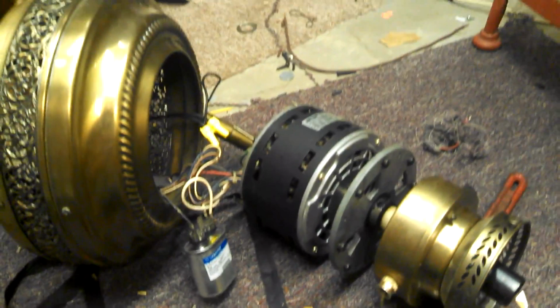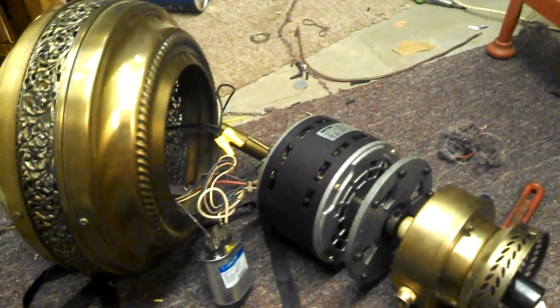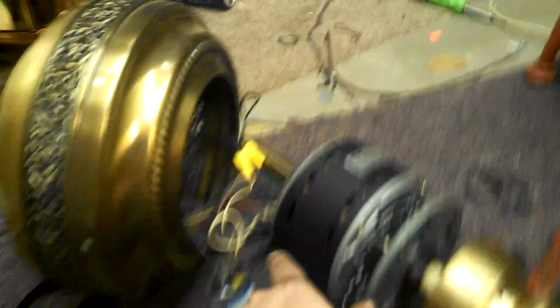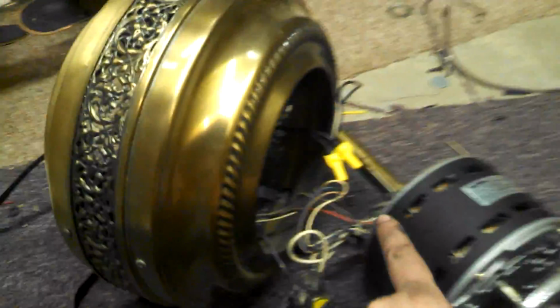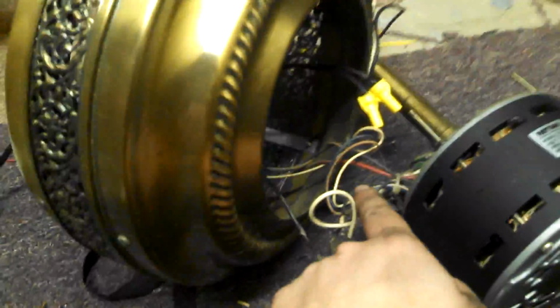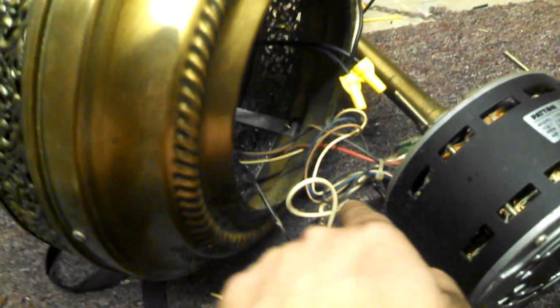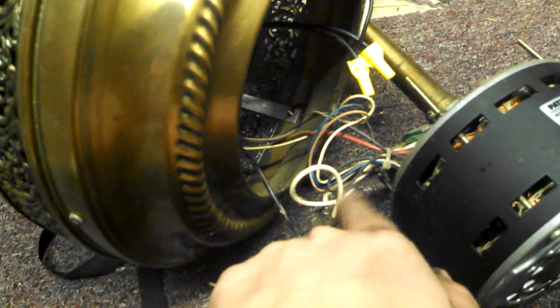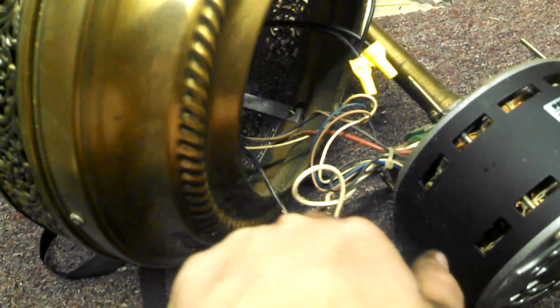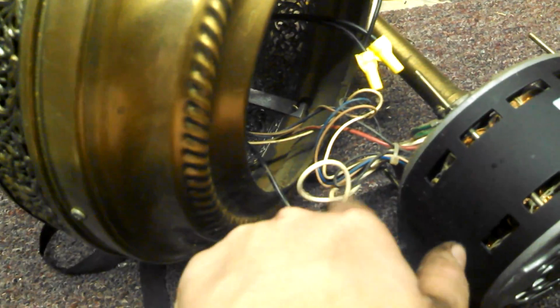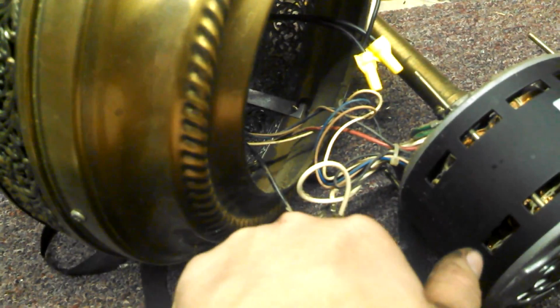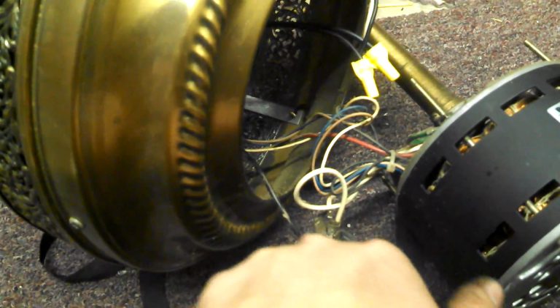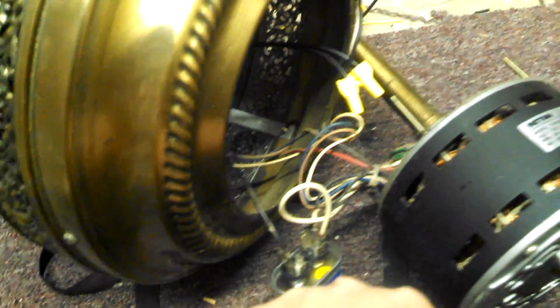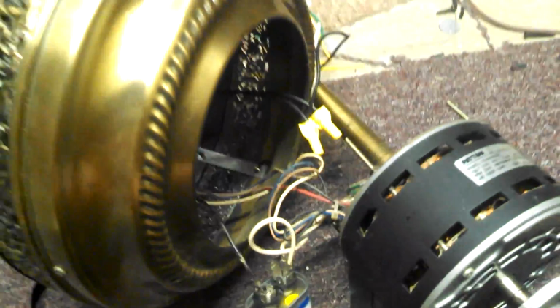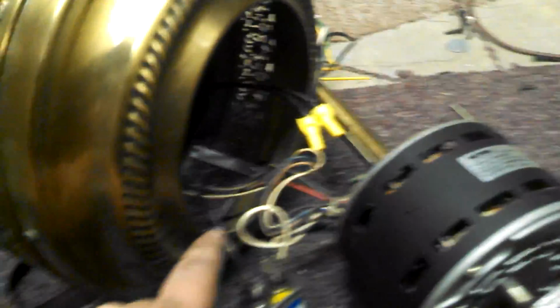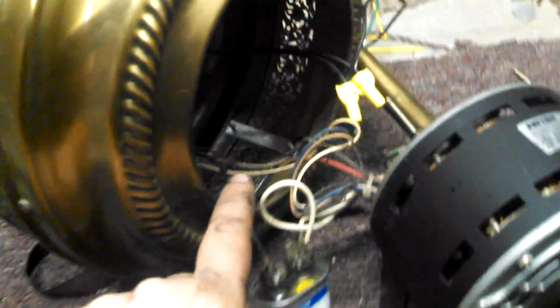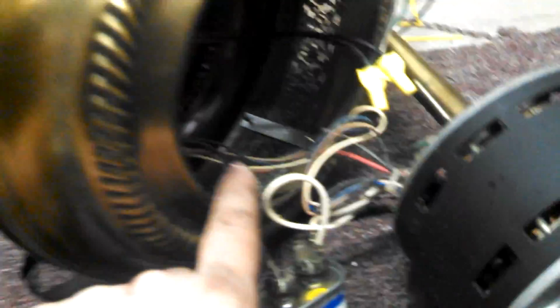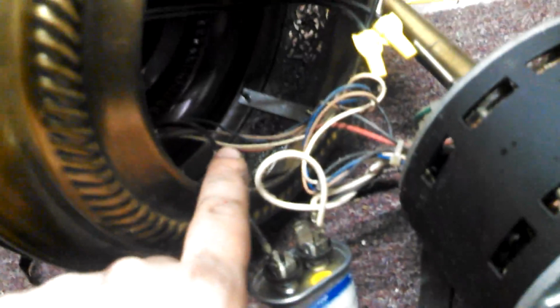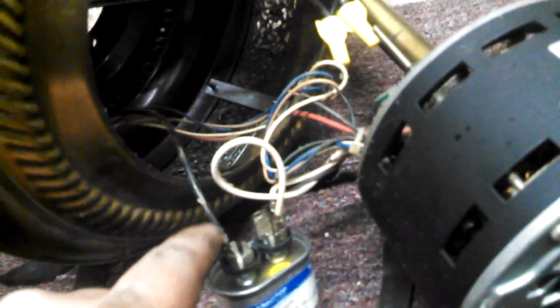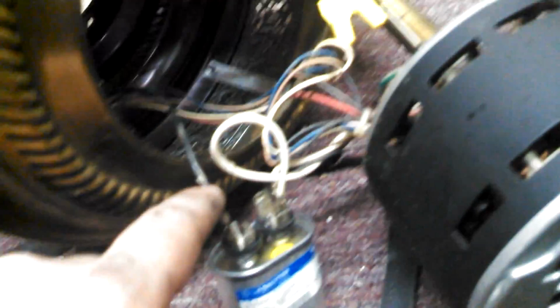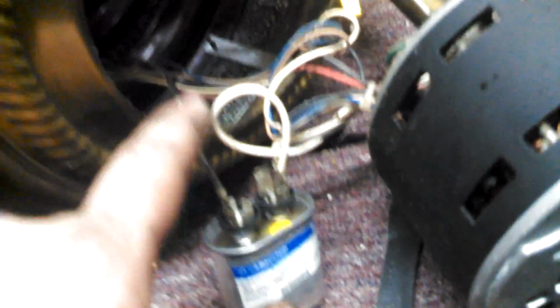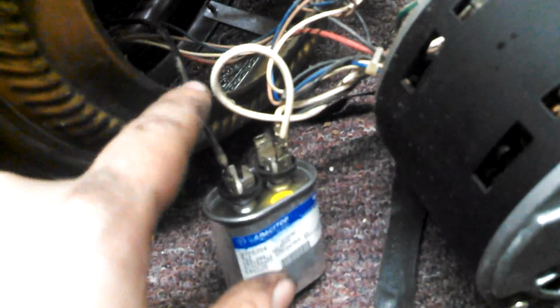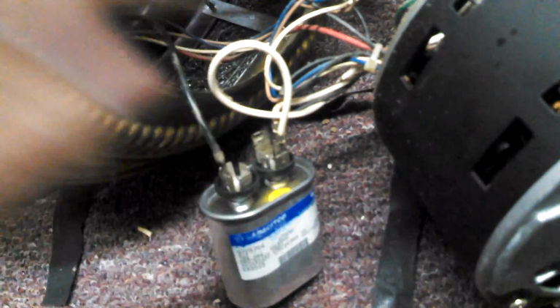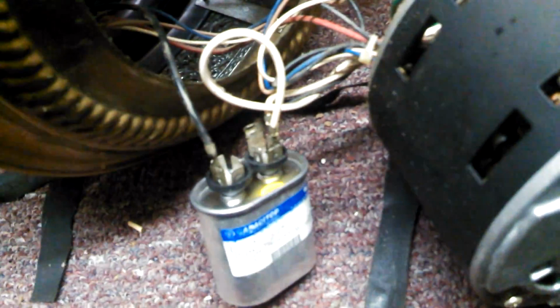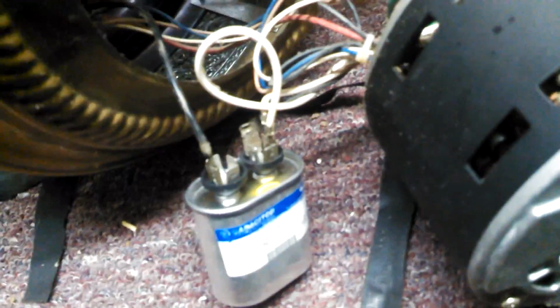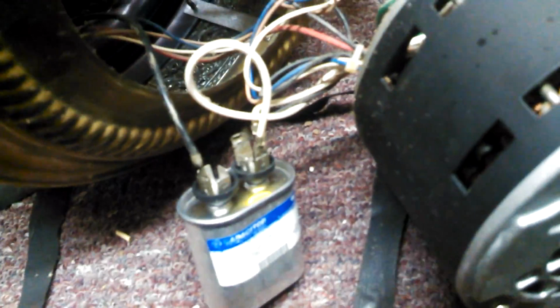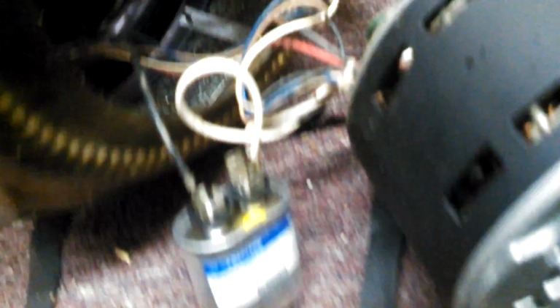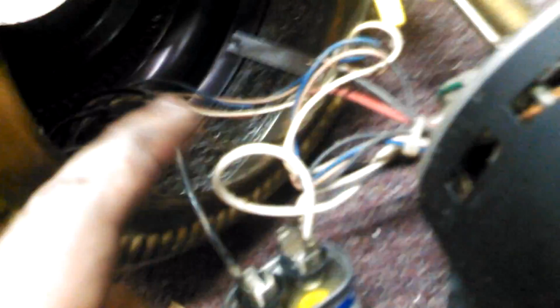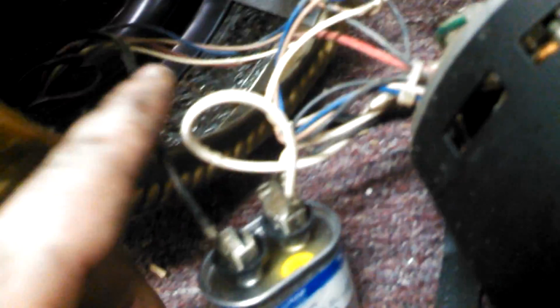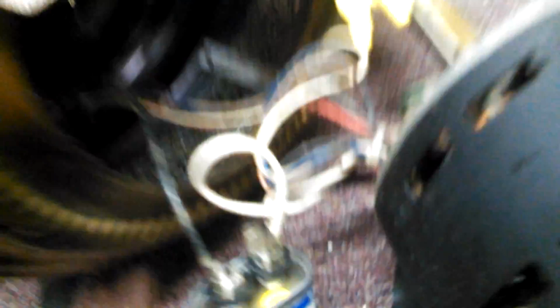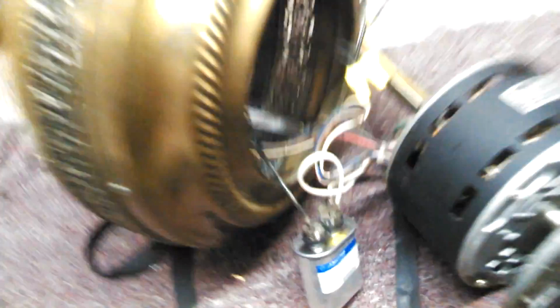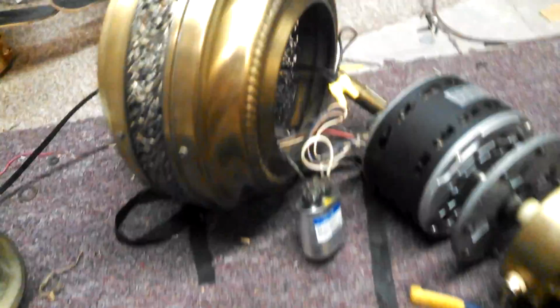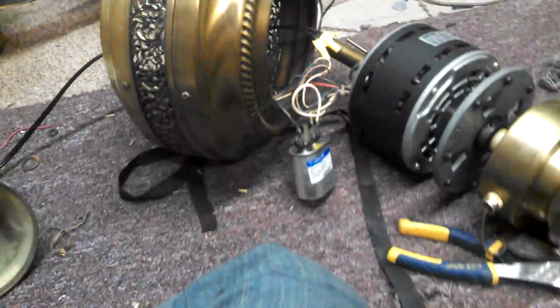So I traced all the wire leads from the capacitor and found out that the black lead here, the individual black lead, was supposed to be connected to the reverse switch, but it had come disconnected.